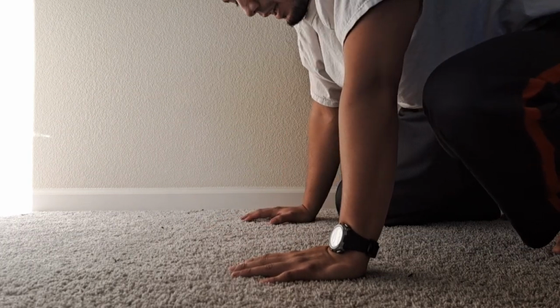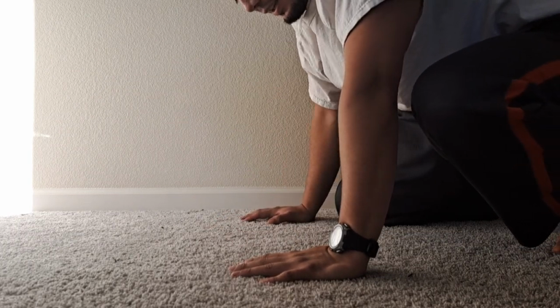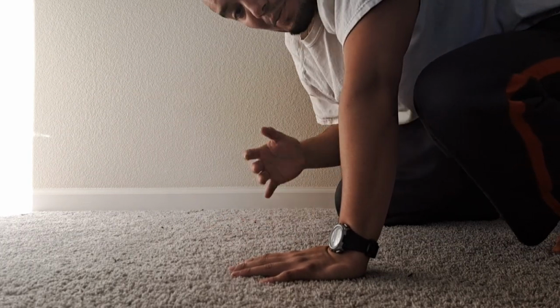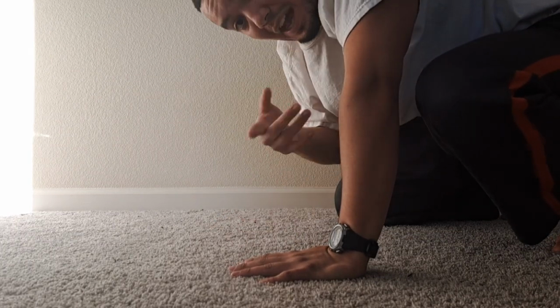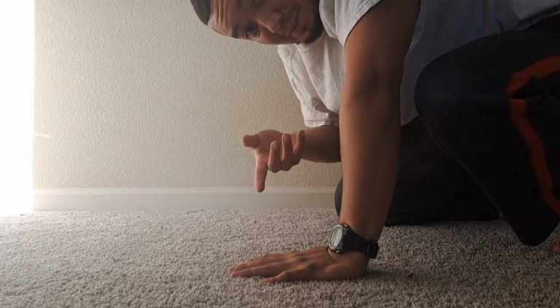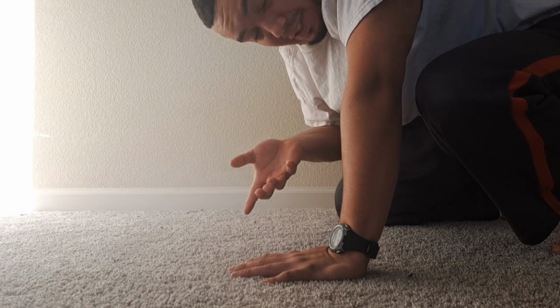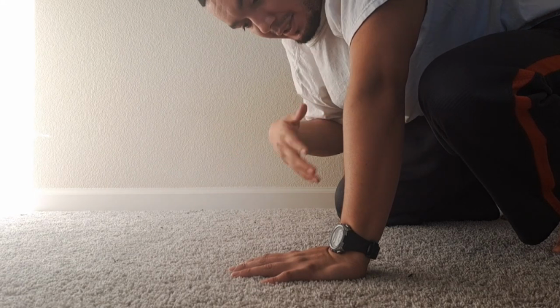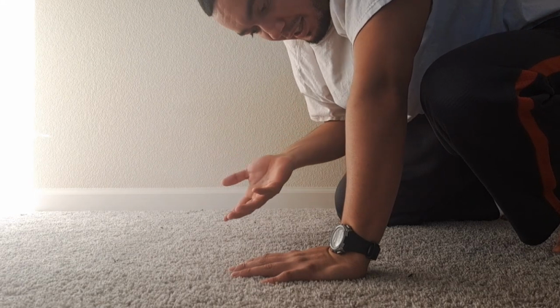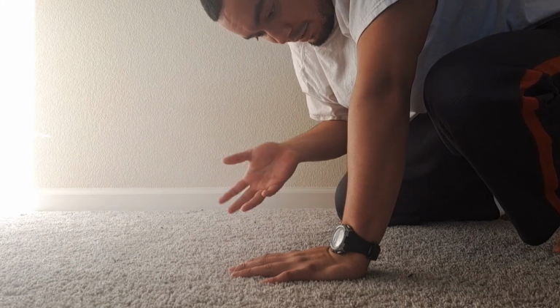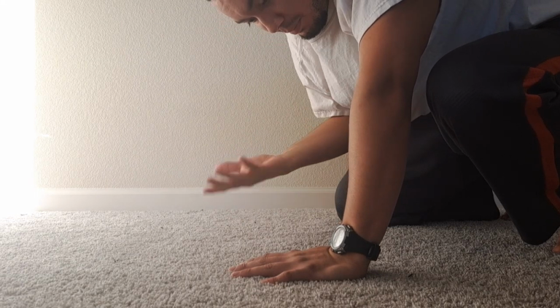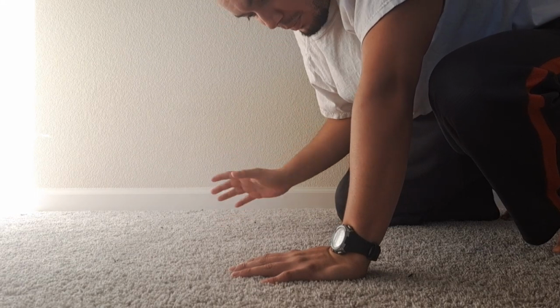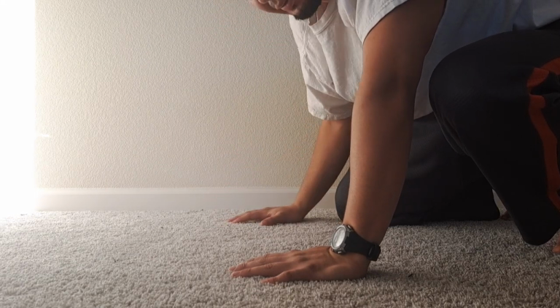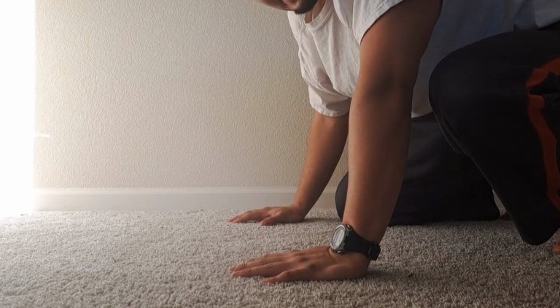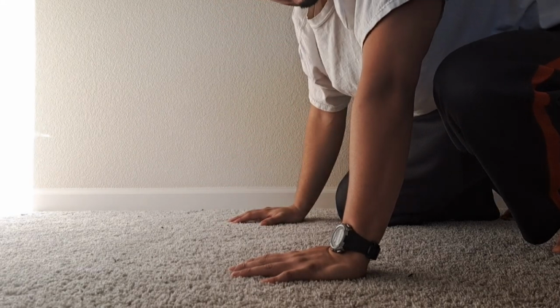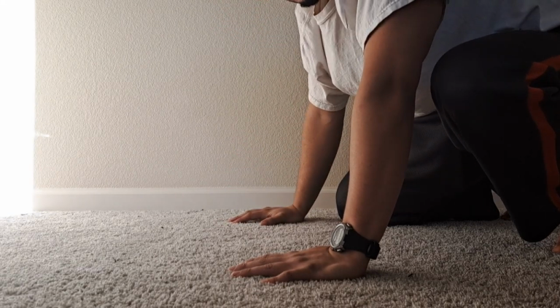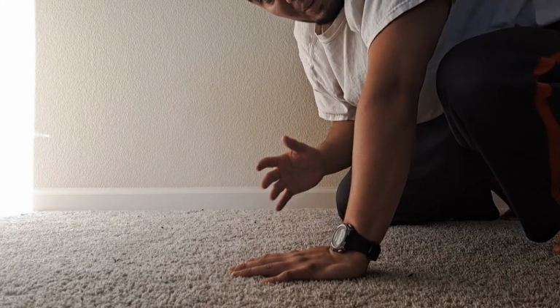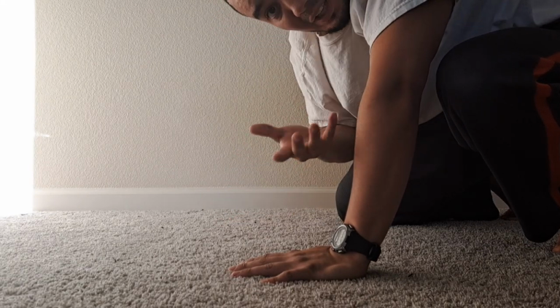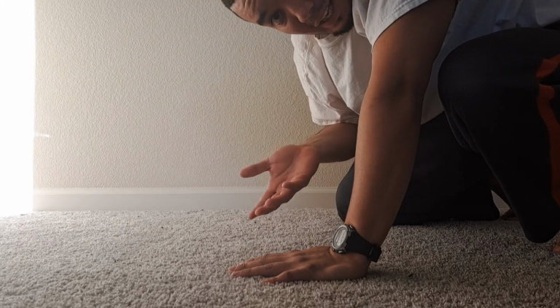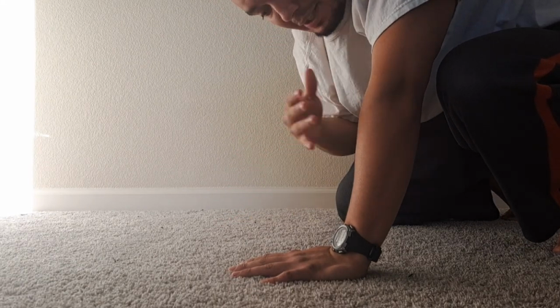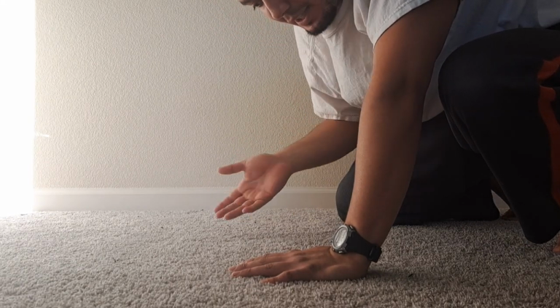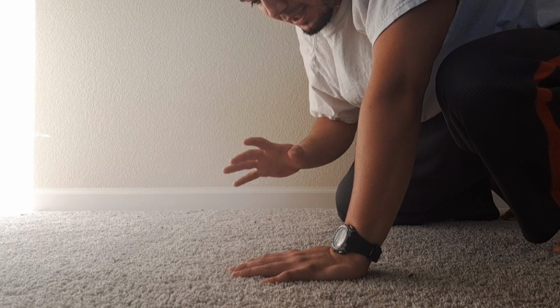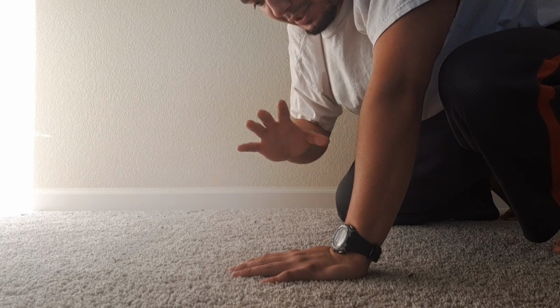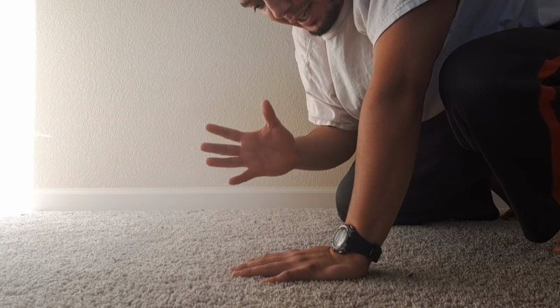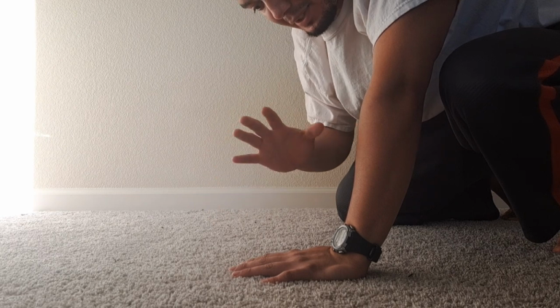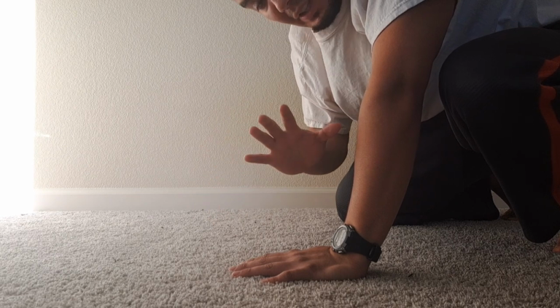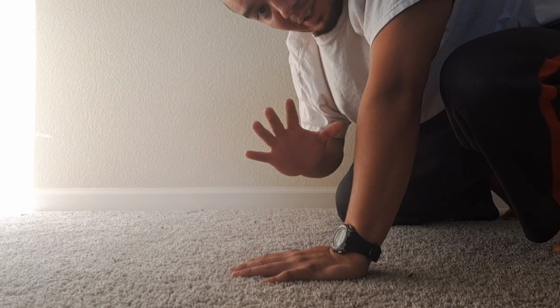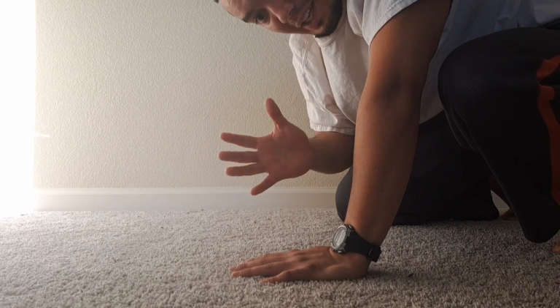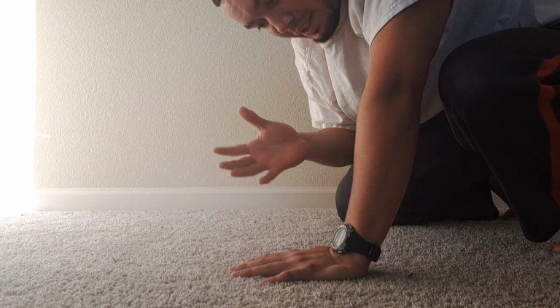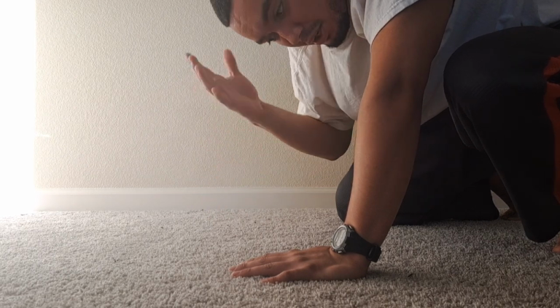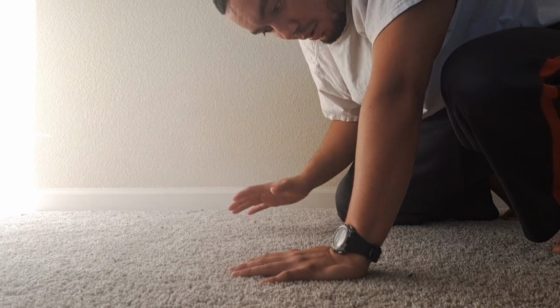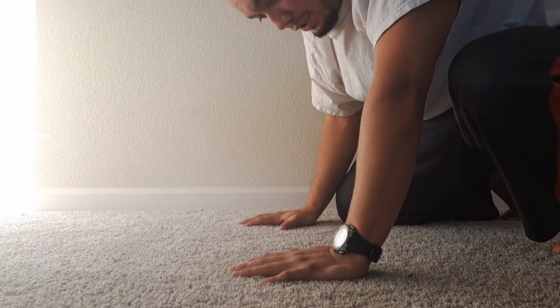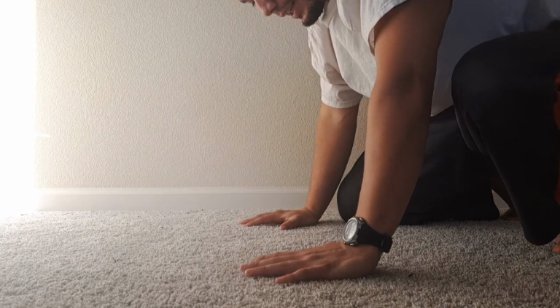And that position is a frog stand. Once you got that, then it's just a matter of tilting that frog stand over to your head.